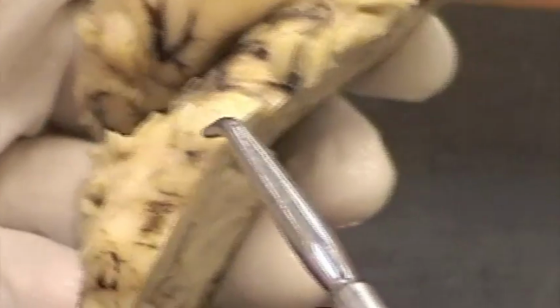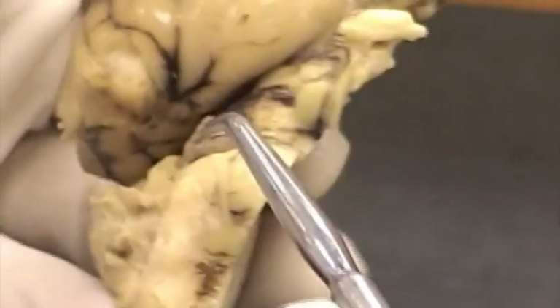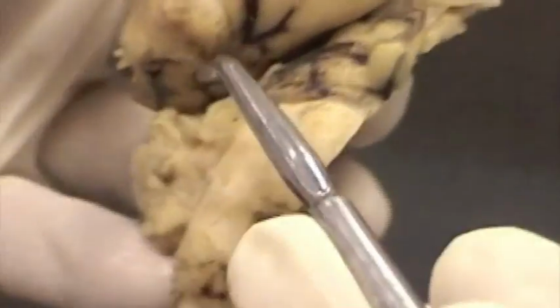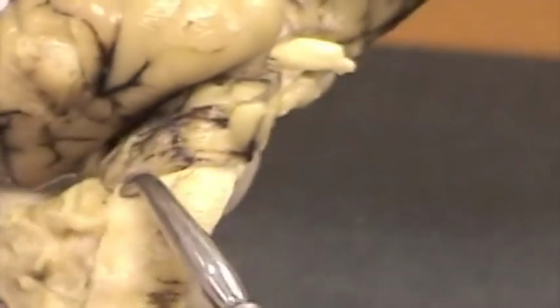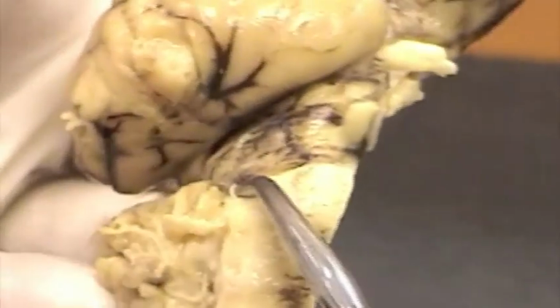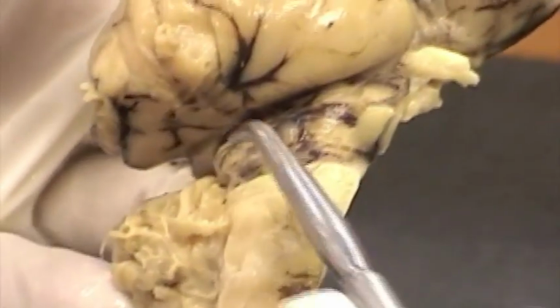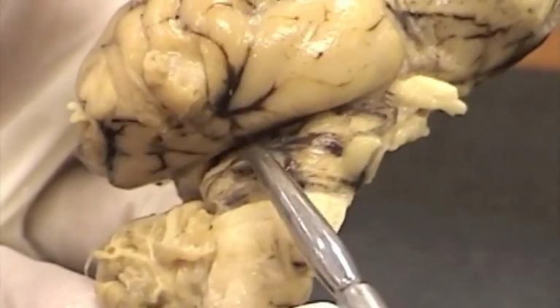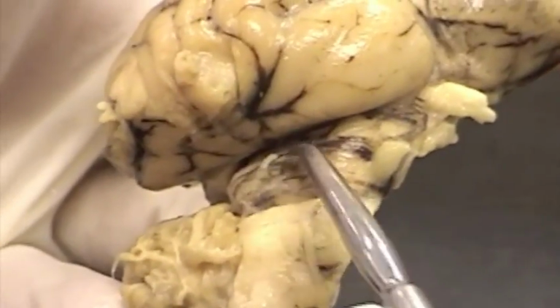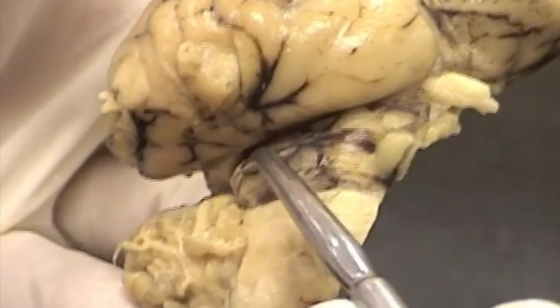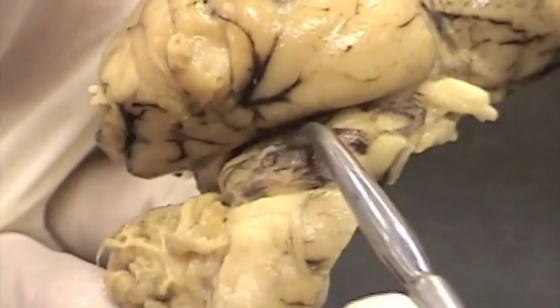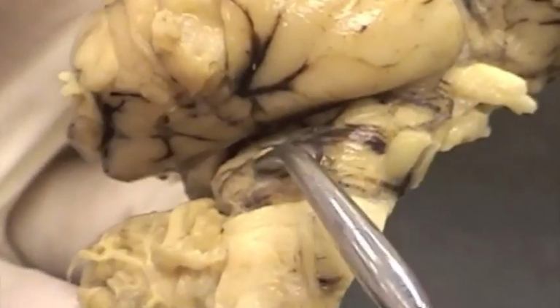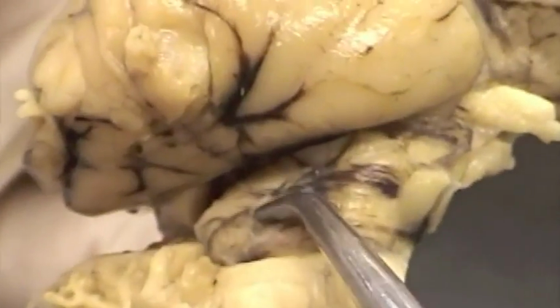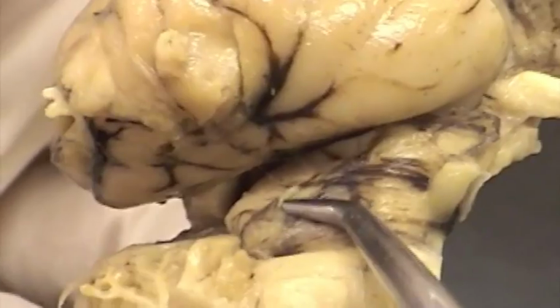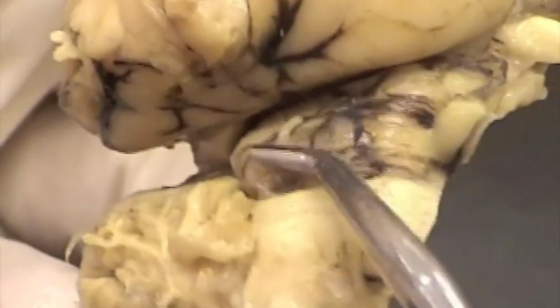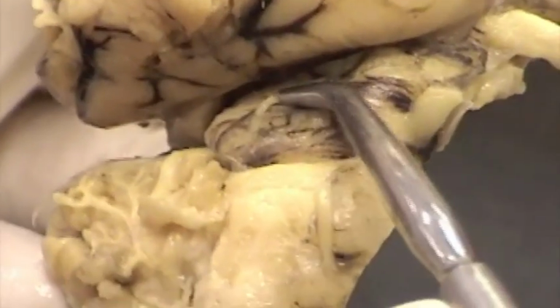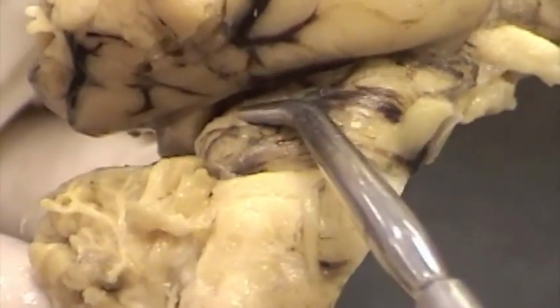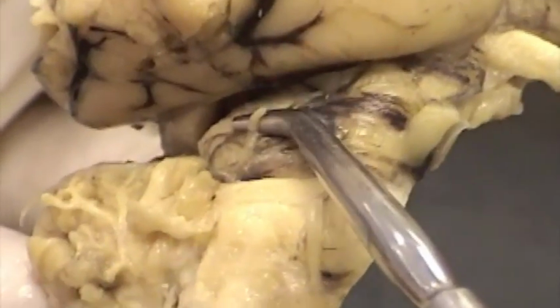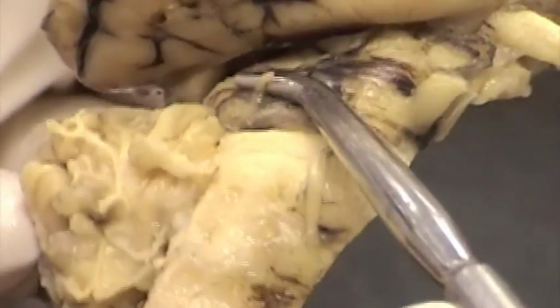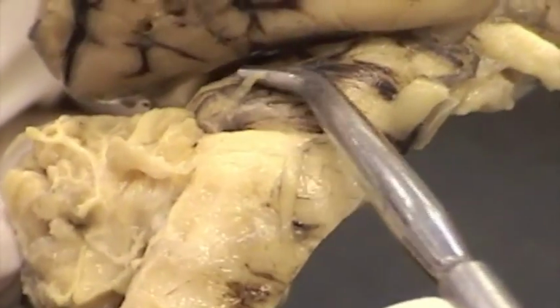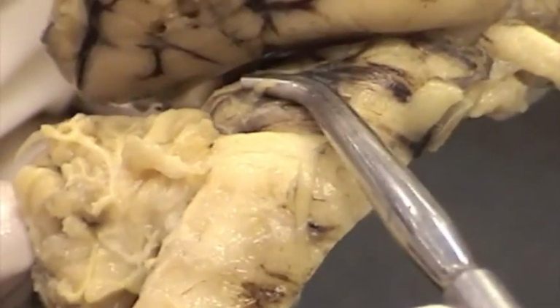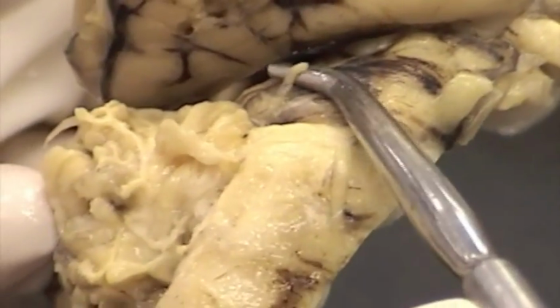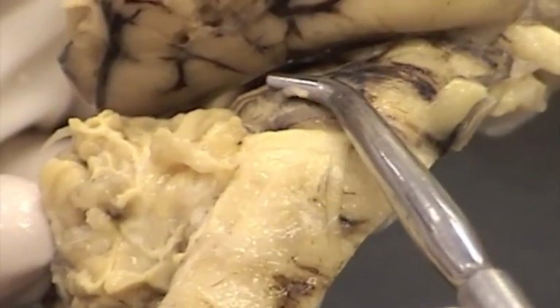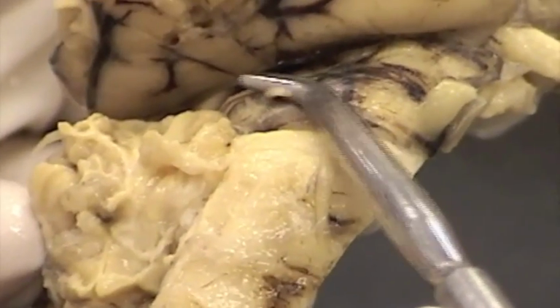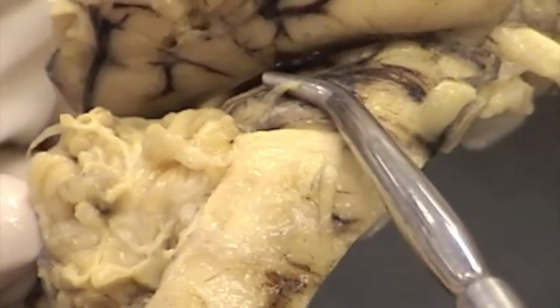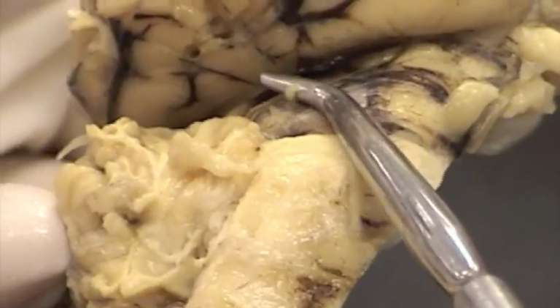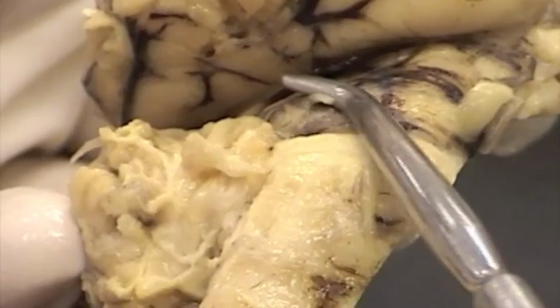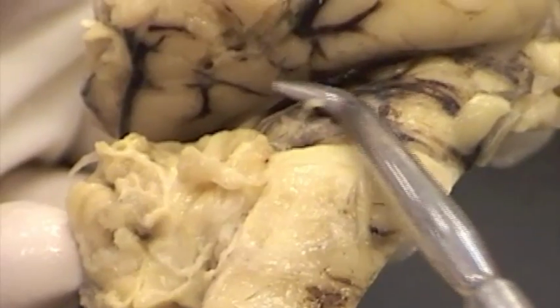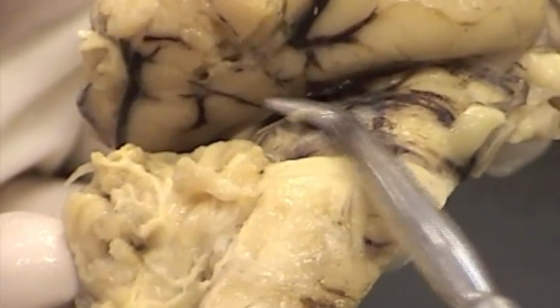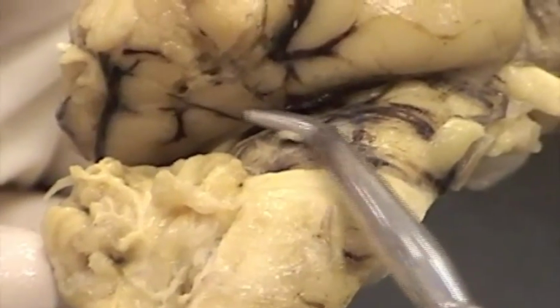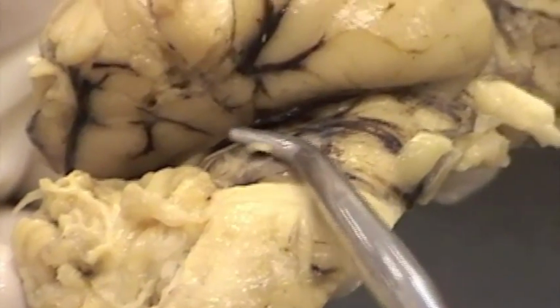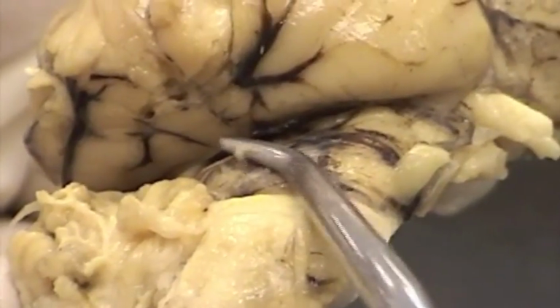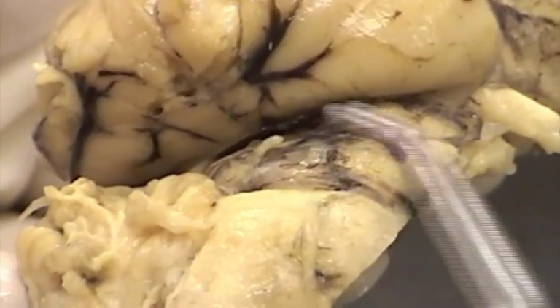Next we have the trochlear nerve, and it is also apparent on this brain. It's a tiny, tiny little nerve. There's the trochlear nerve right there.